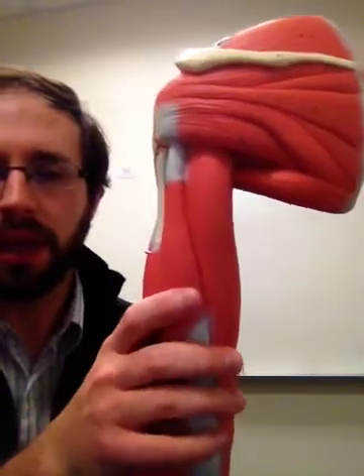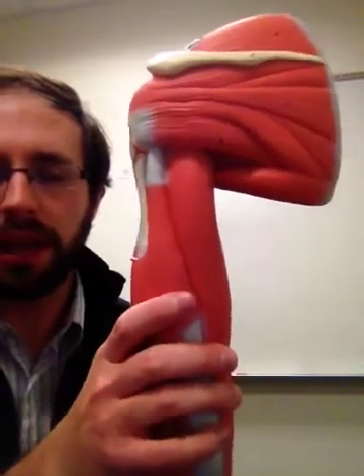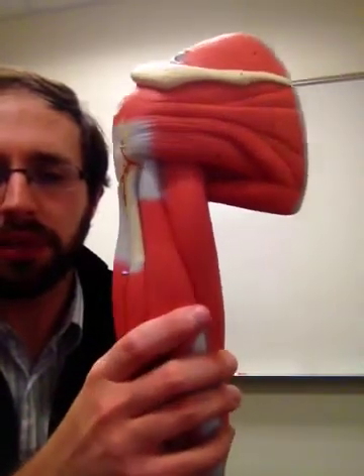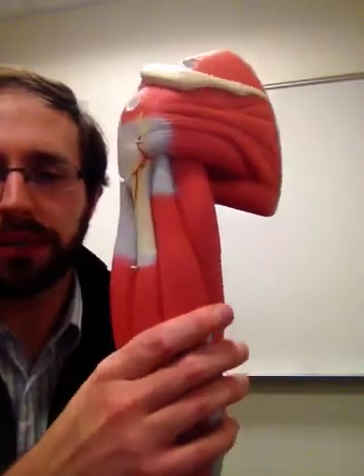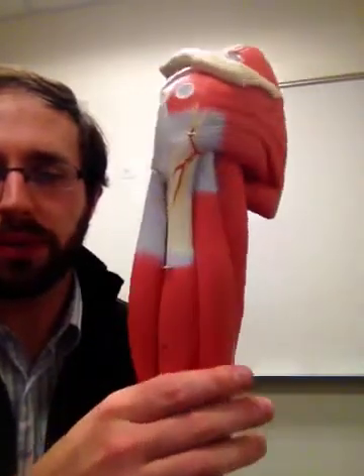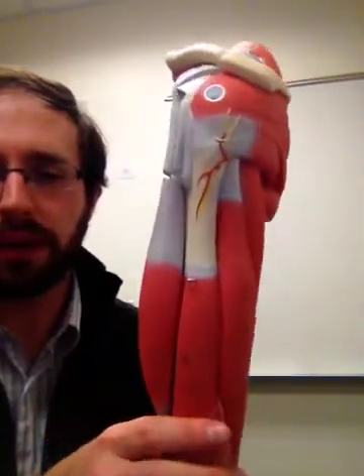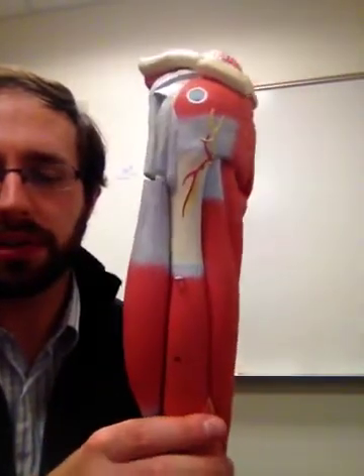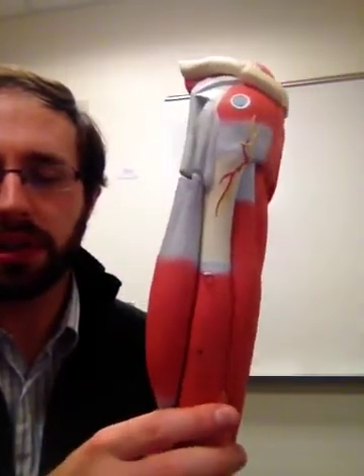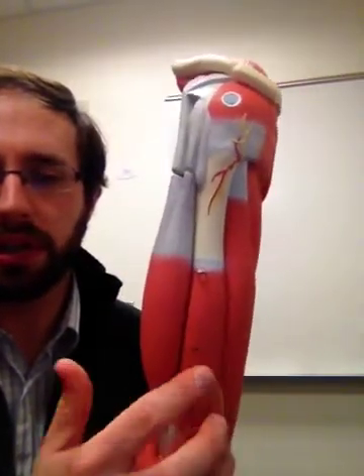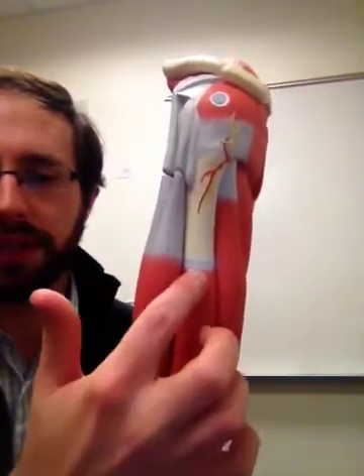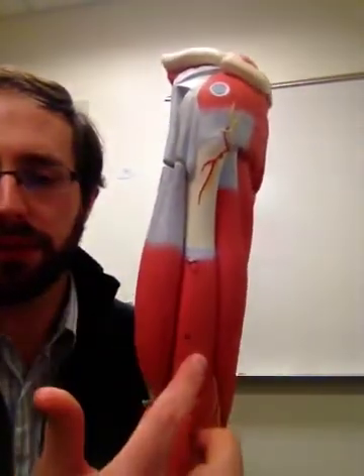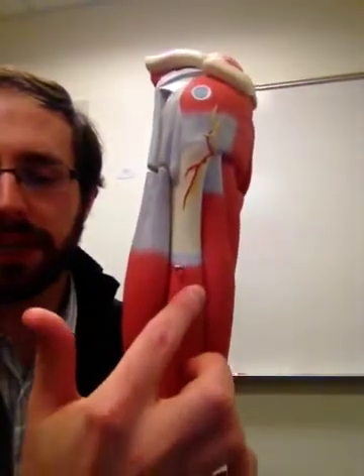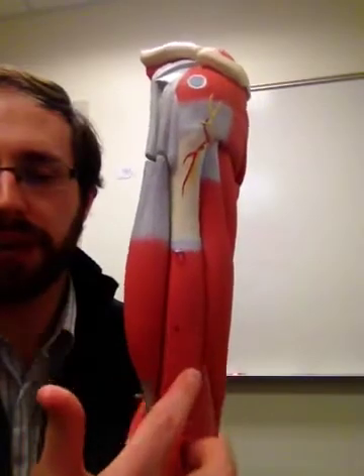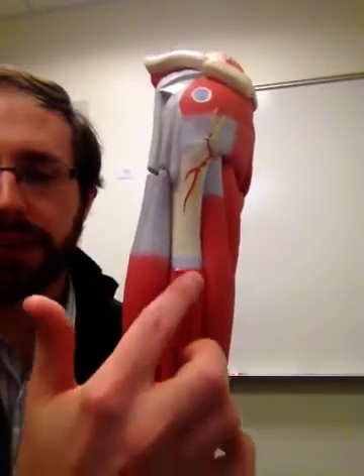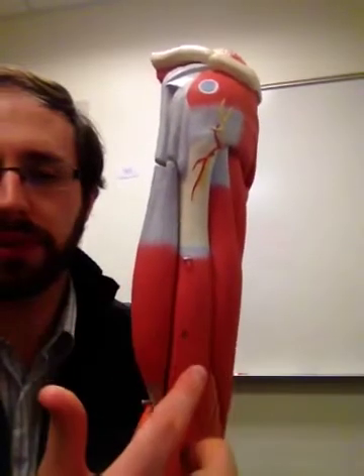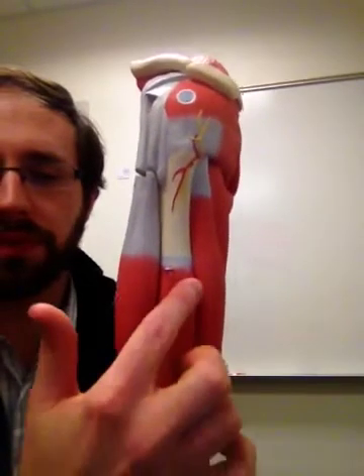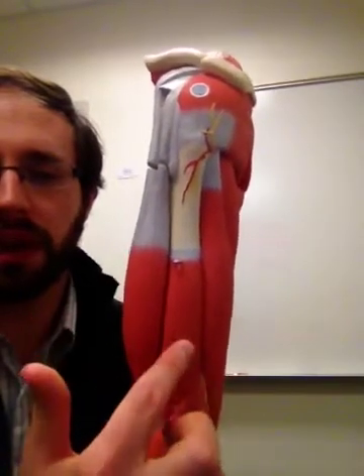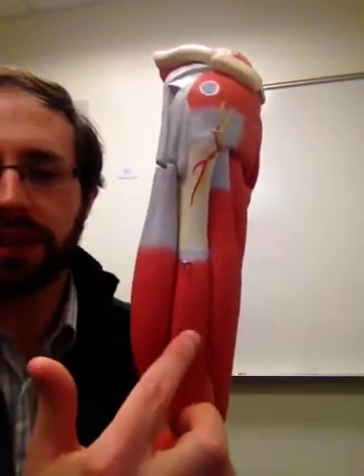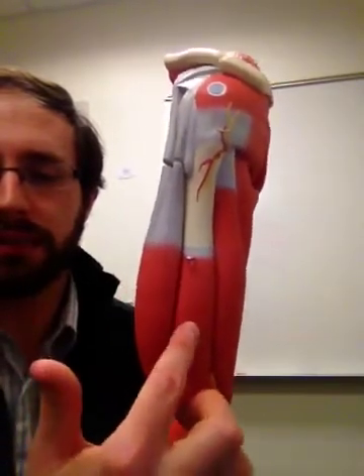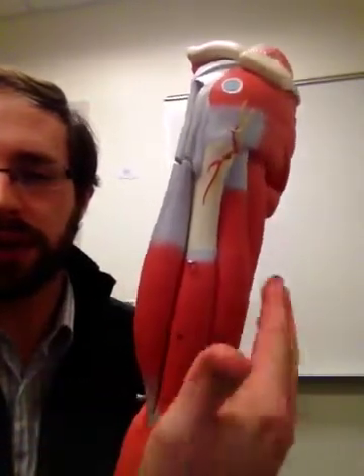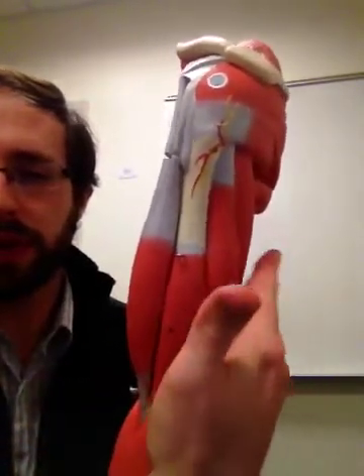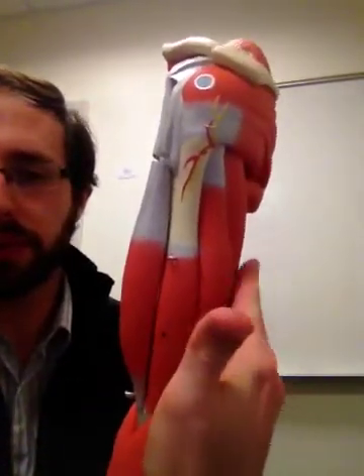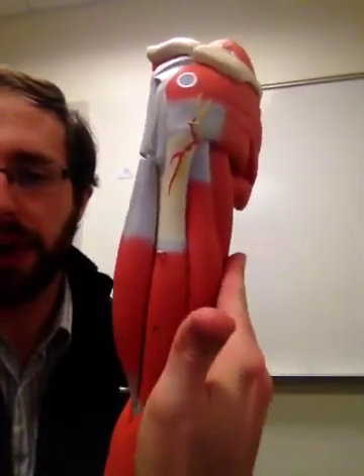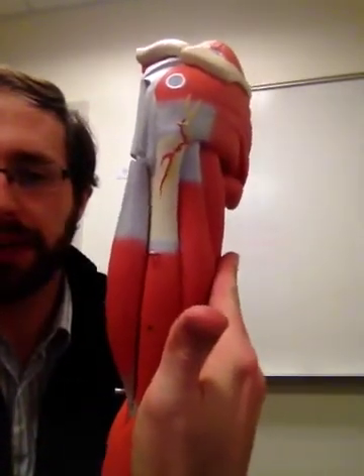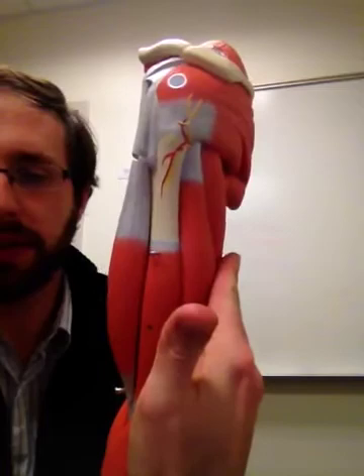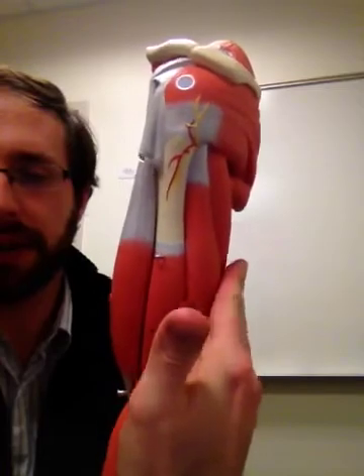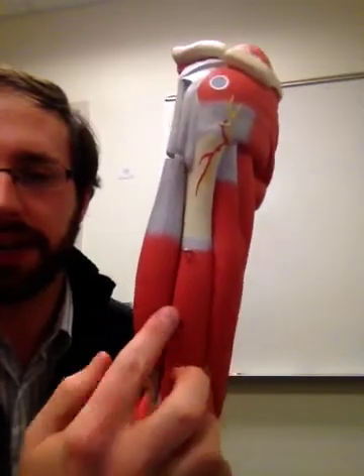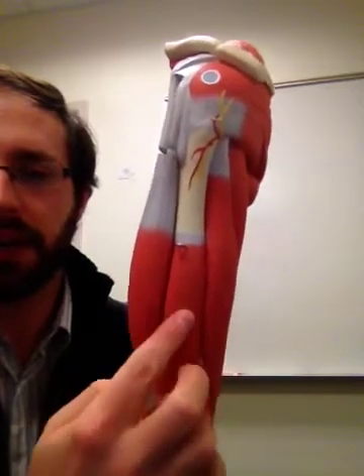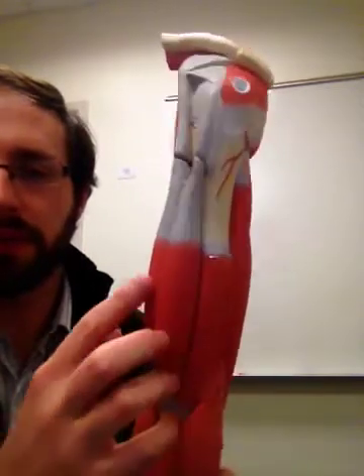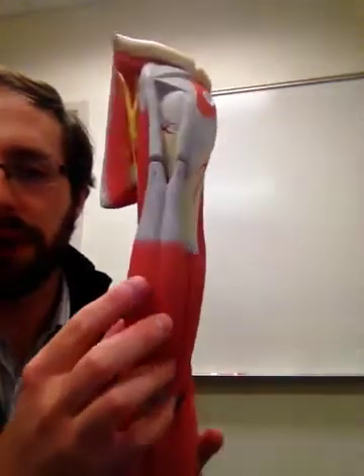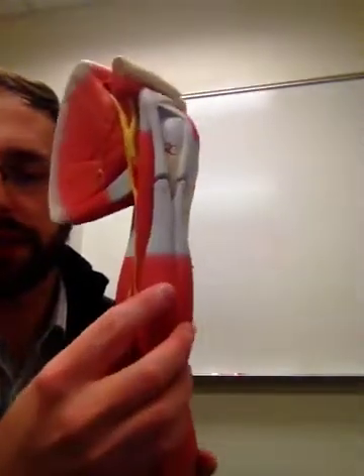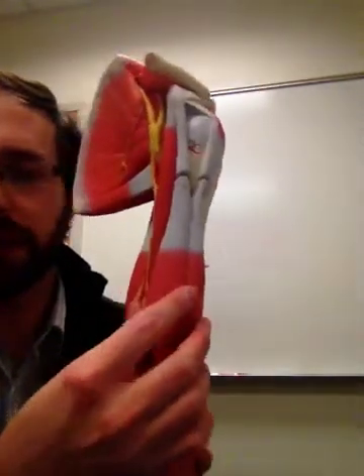Then as we spin around, you have this intermediate brachialis muscle. This is separating the triceps, where we were at on the back side, from the biceps brachii.